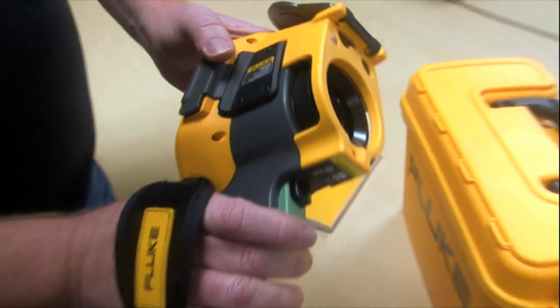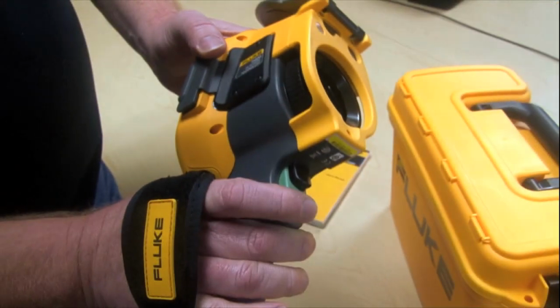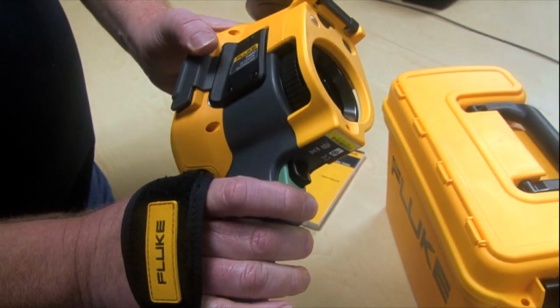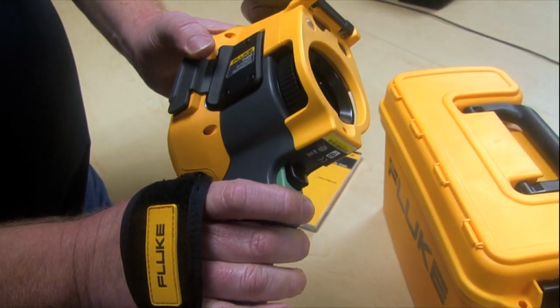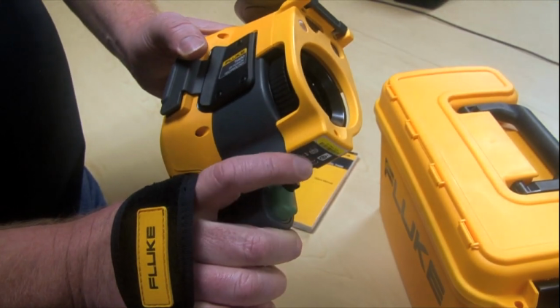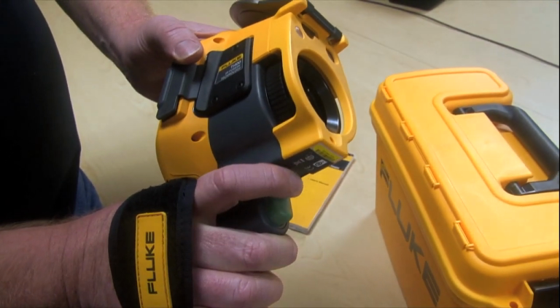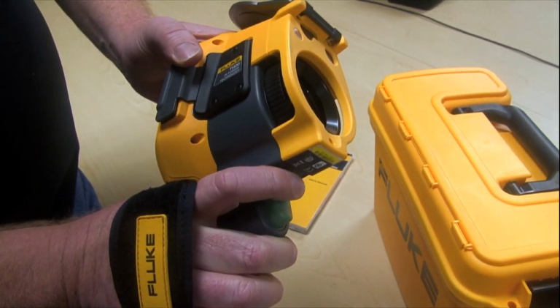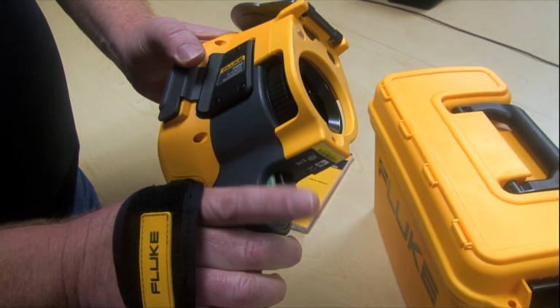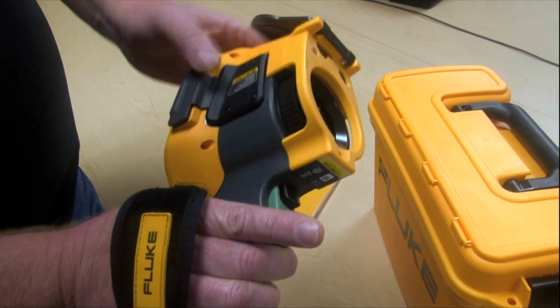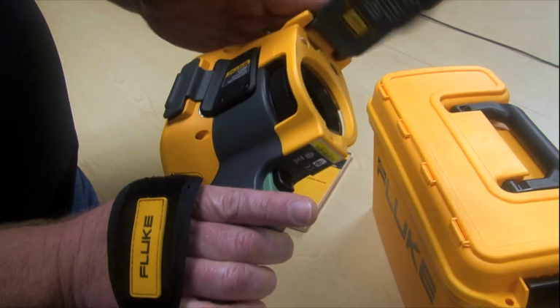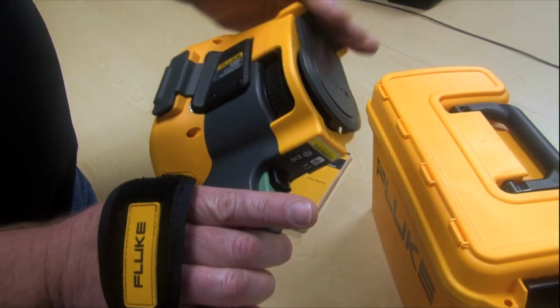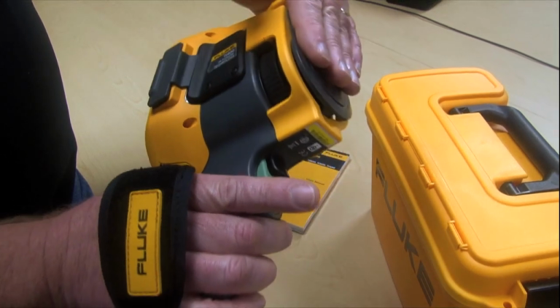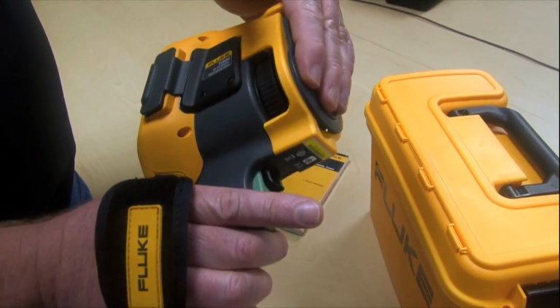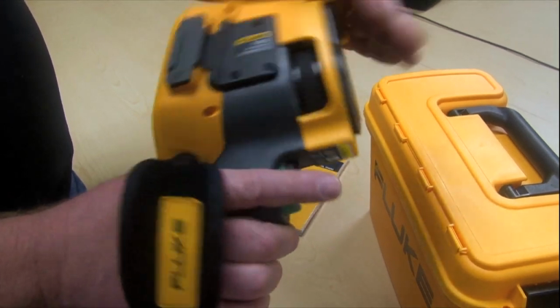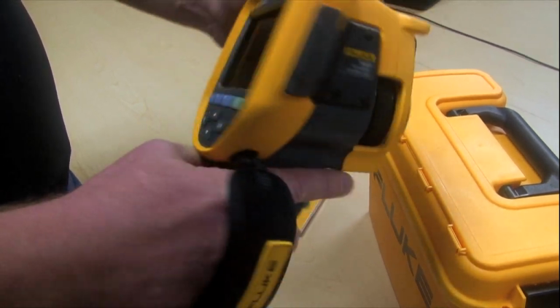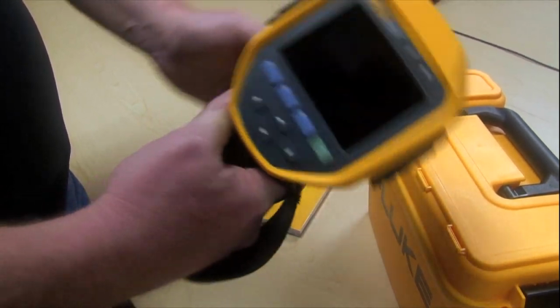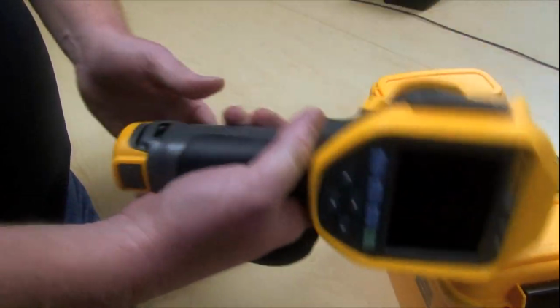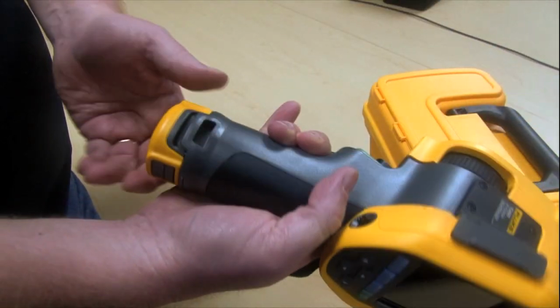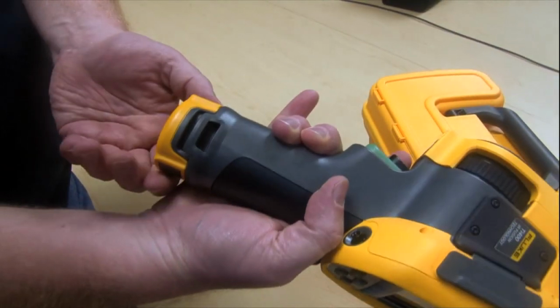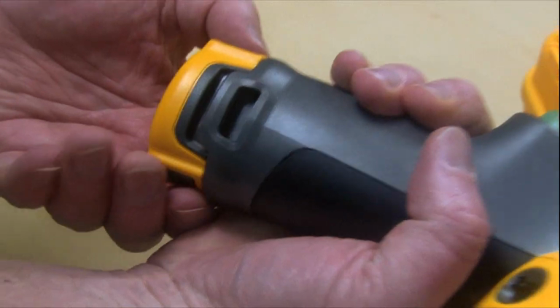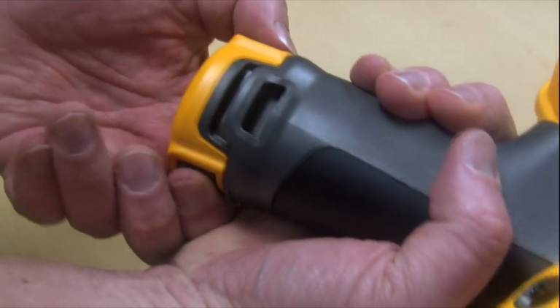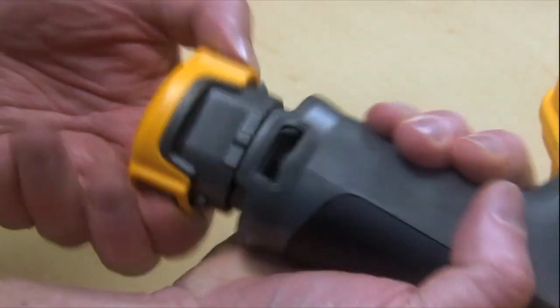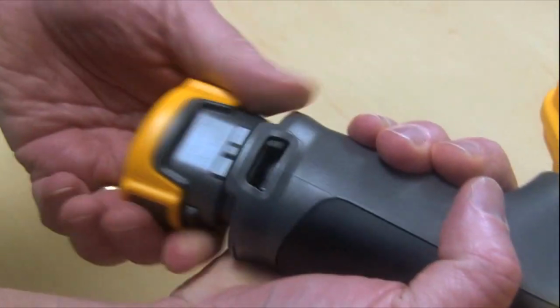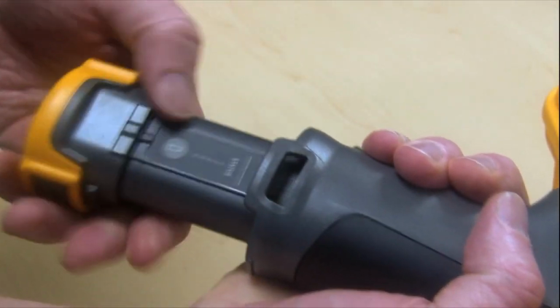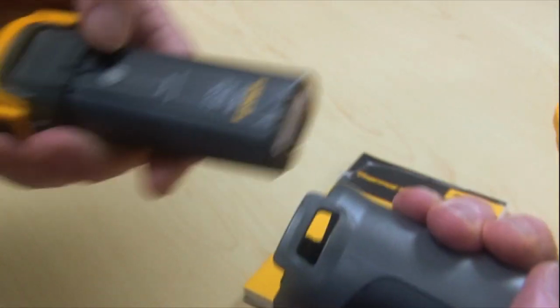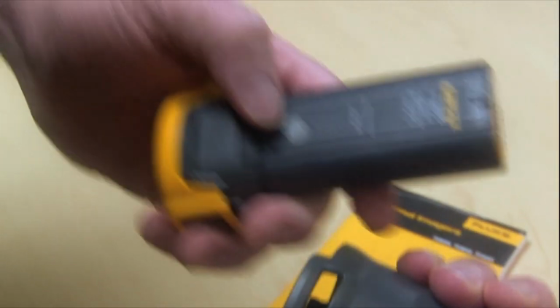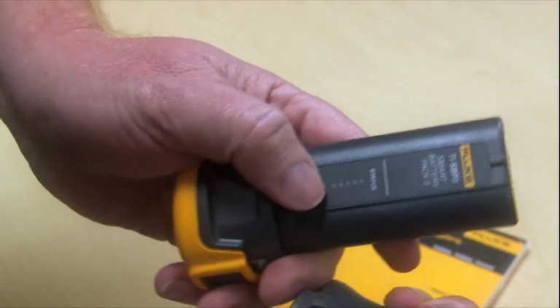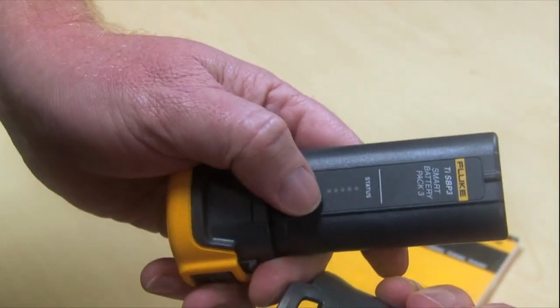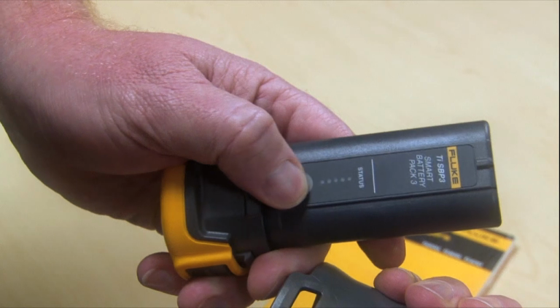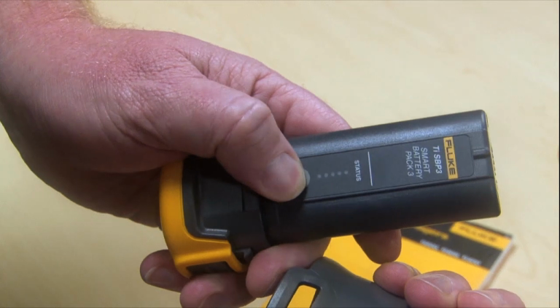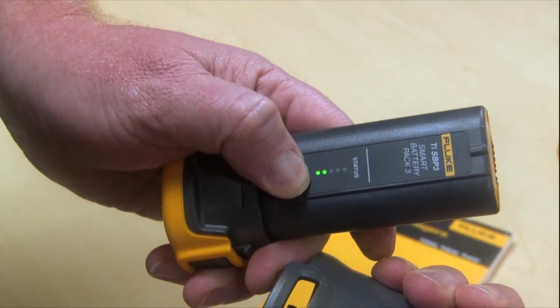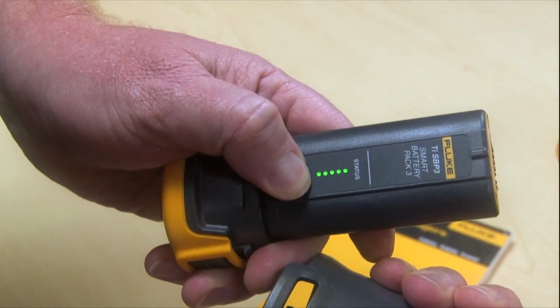And here are our triggers. And here's the battery pack with the power indicator light.